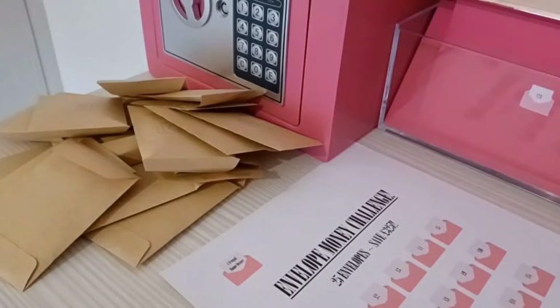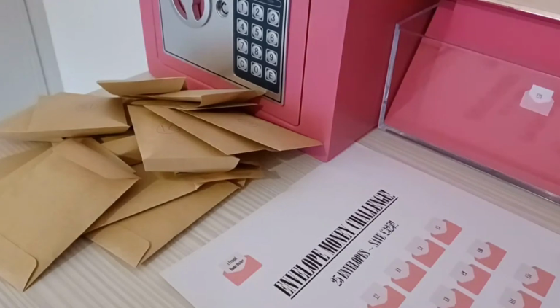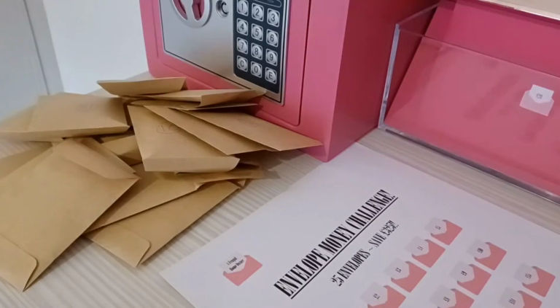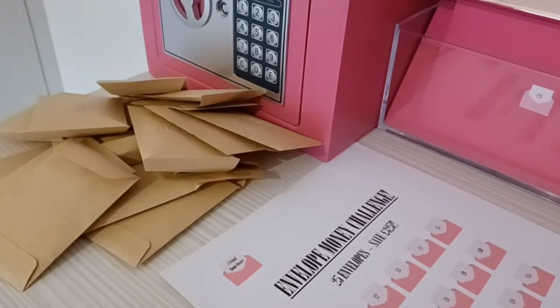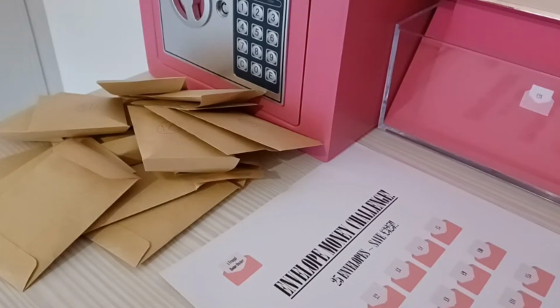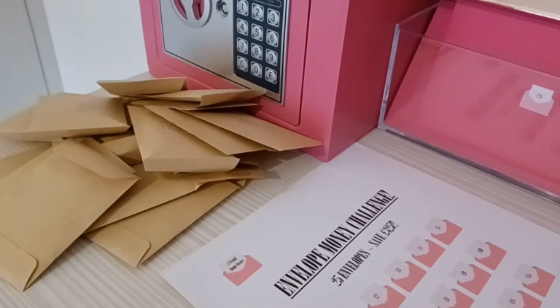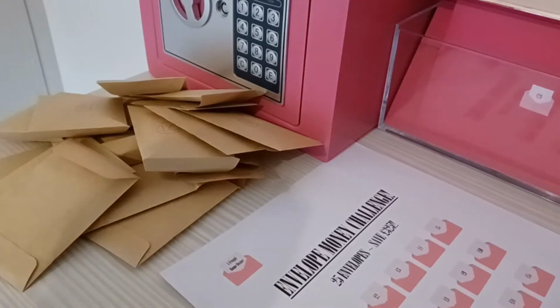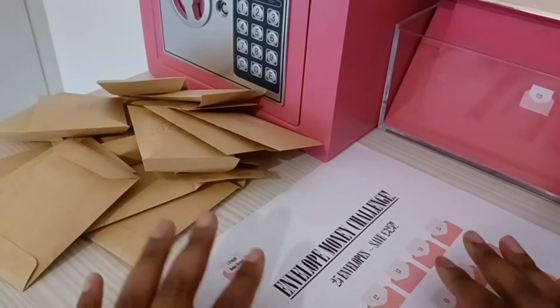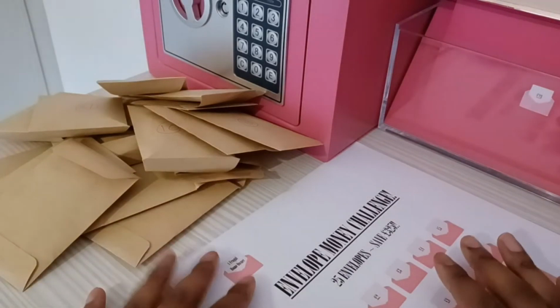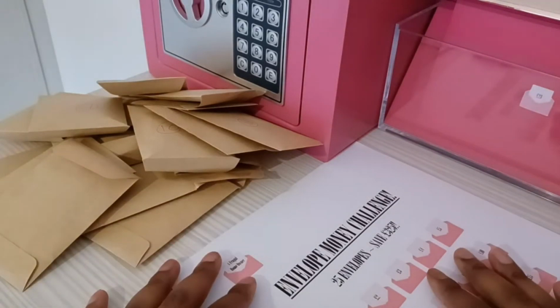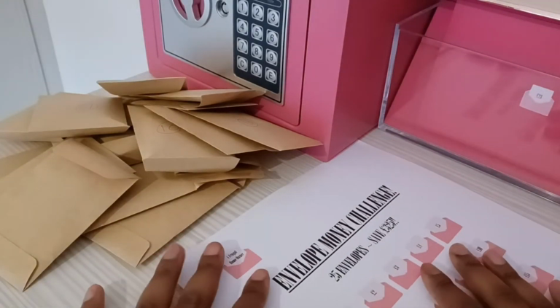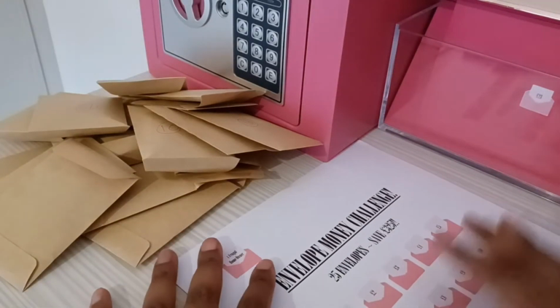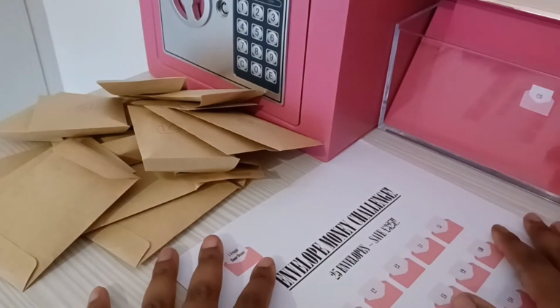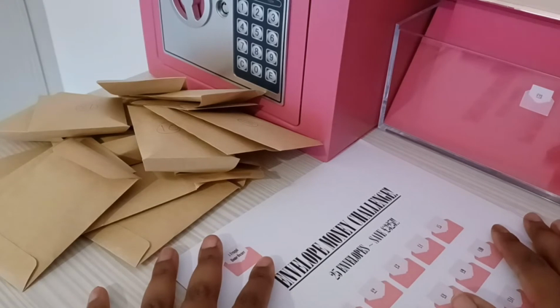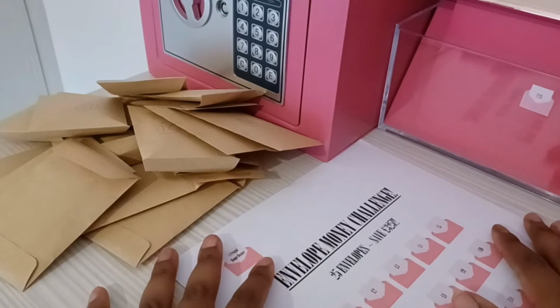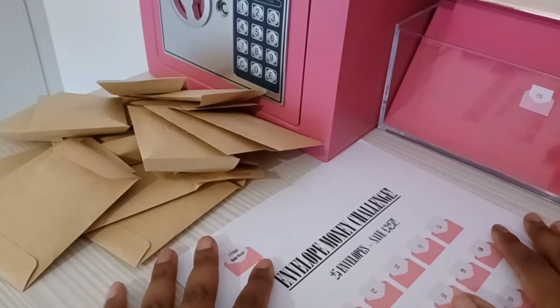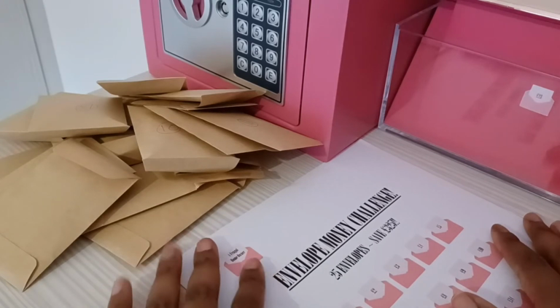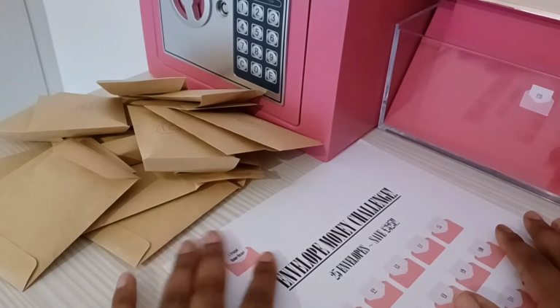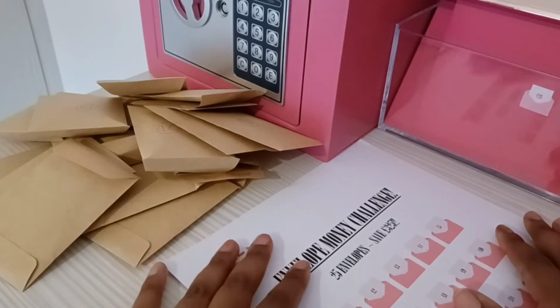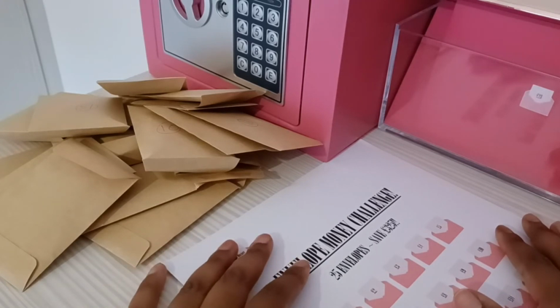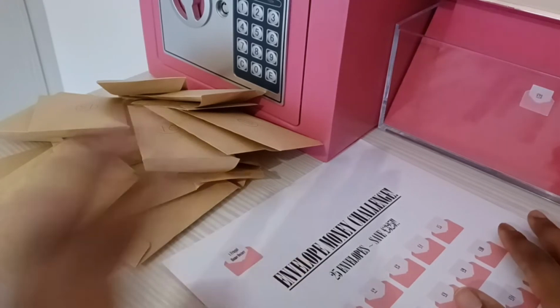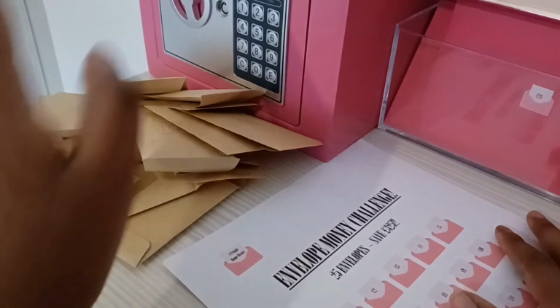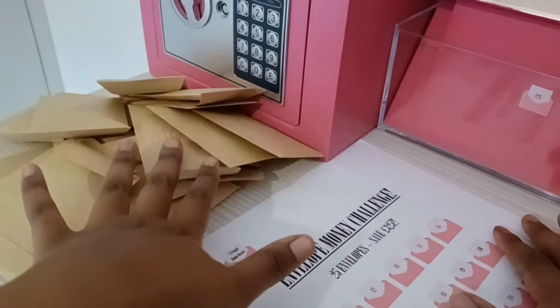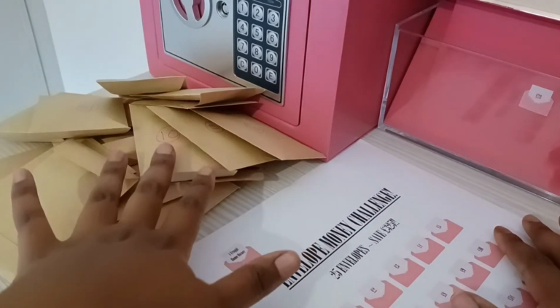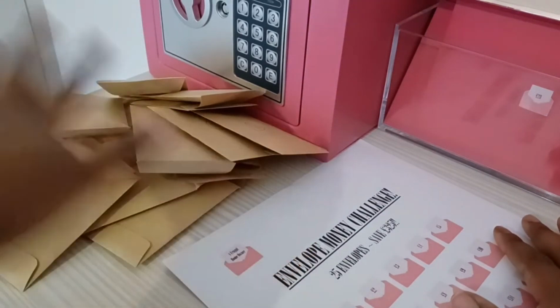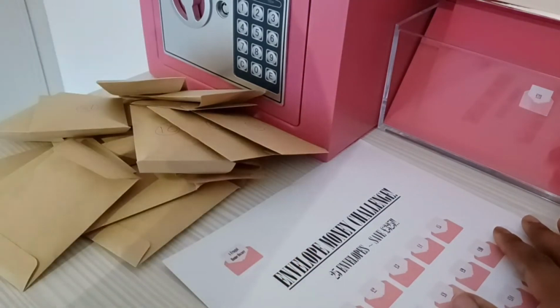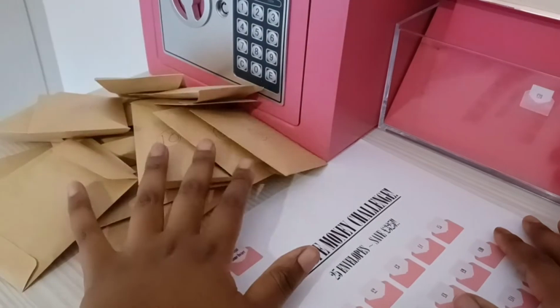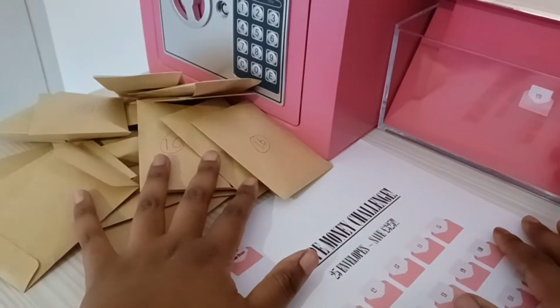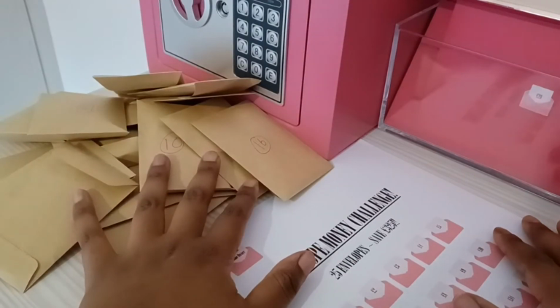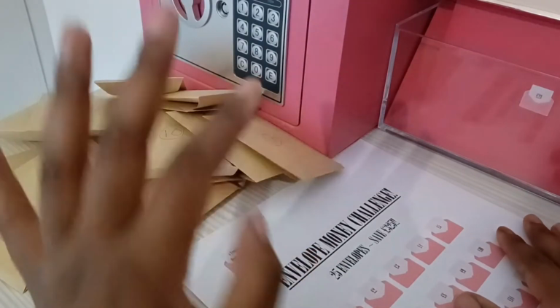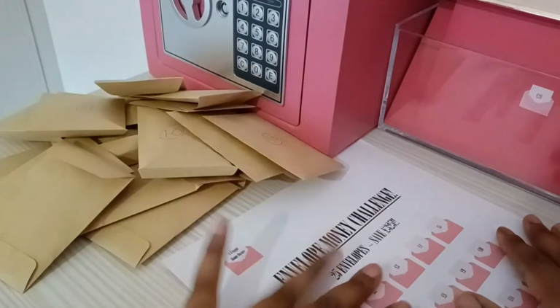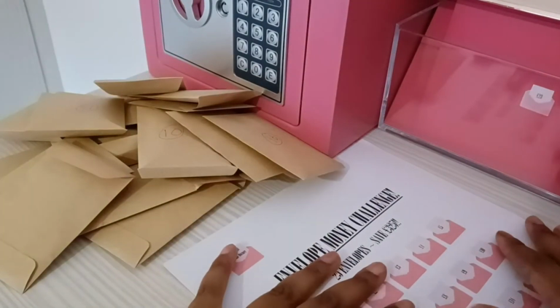Hi guys and welcome to my channel. I'm just doing a quick video to transfer my 25 envelope challenge to here.